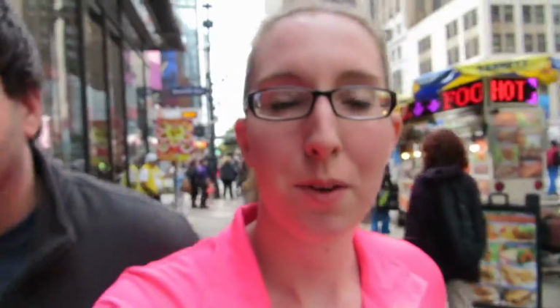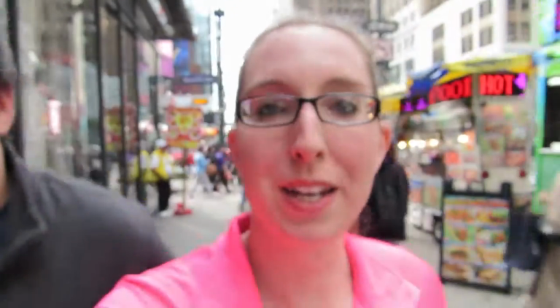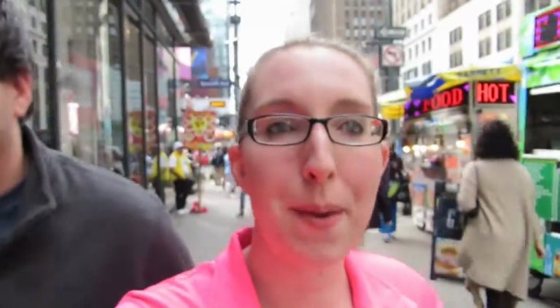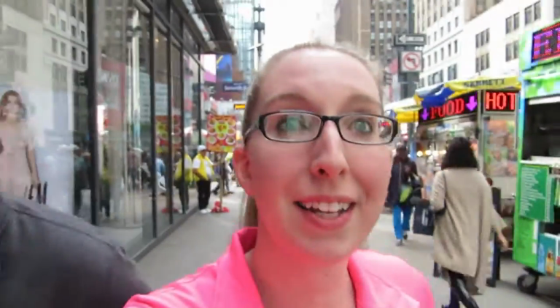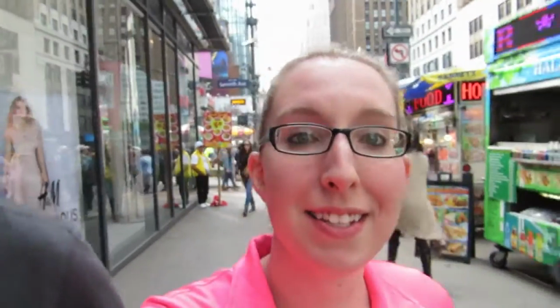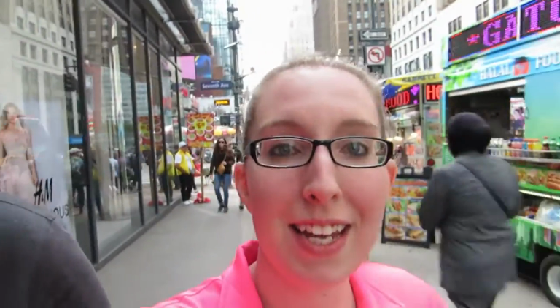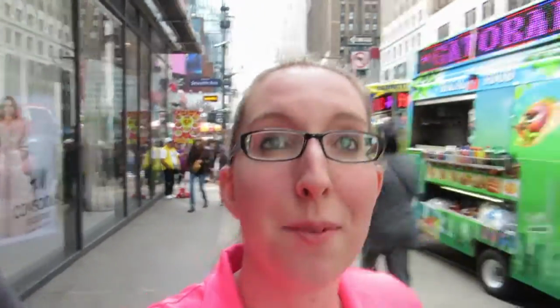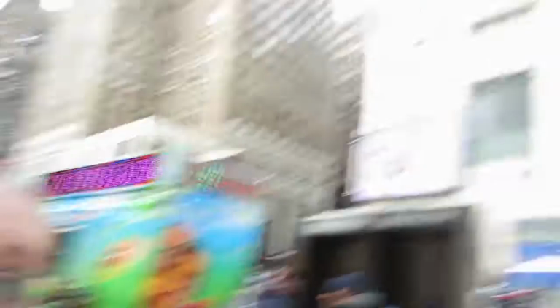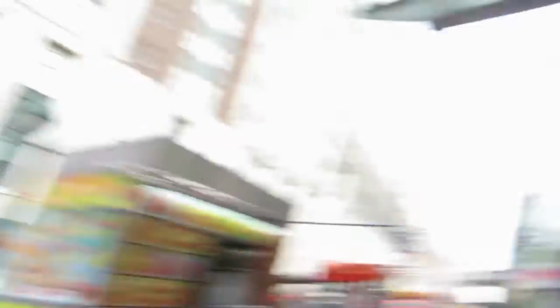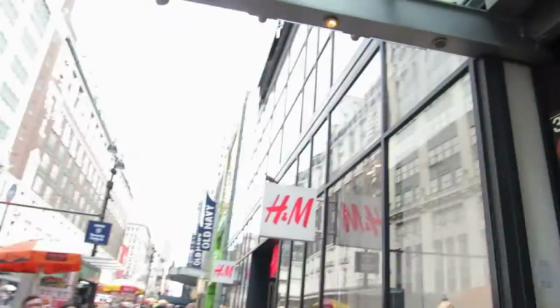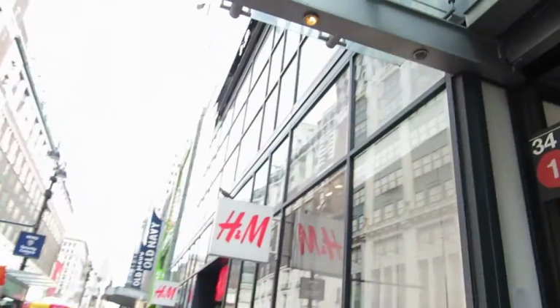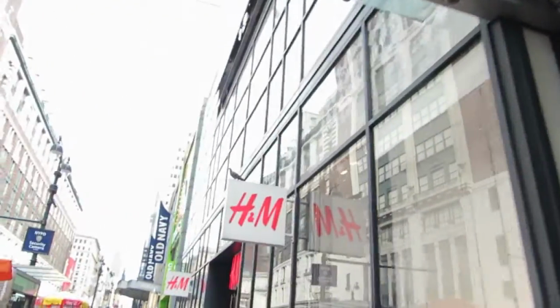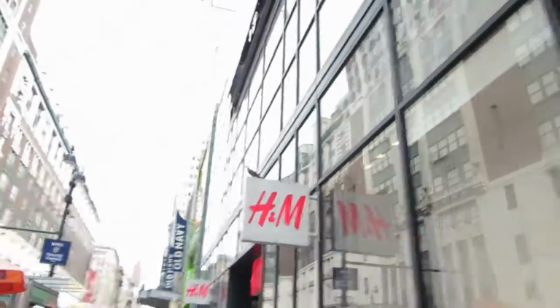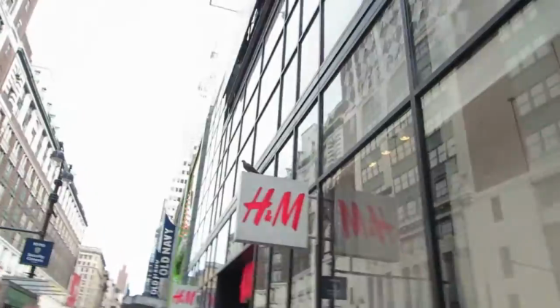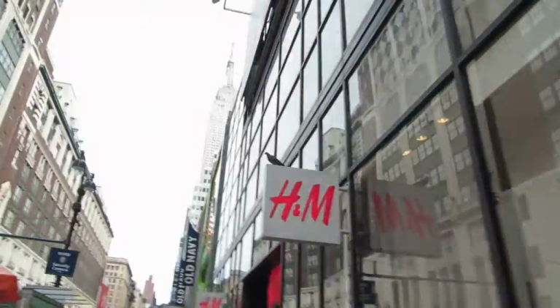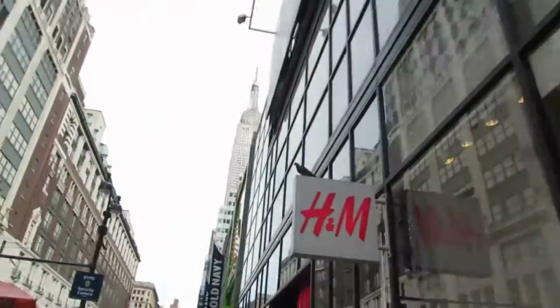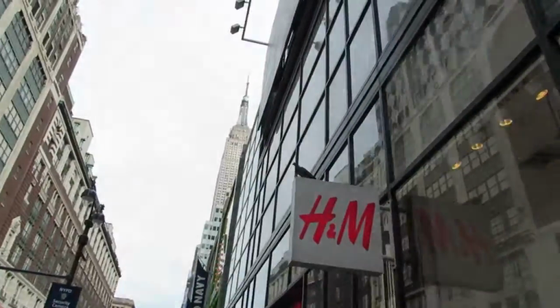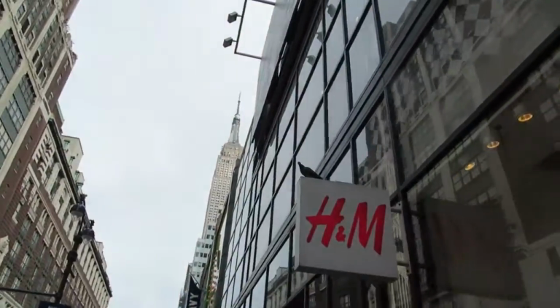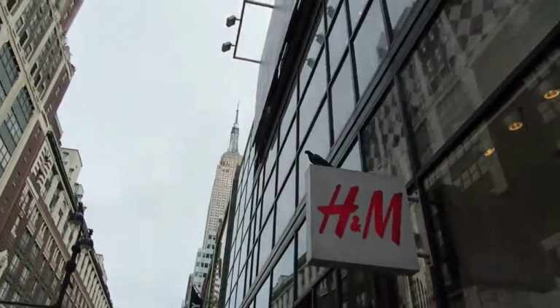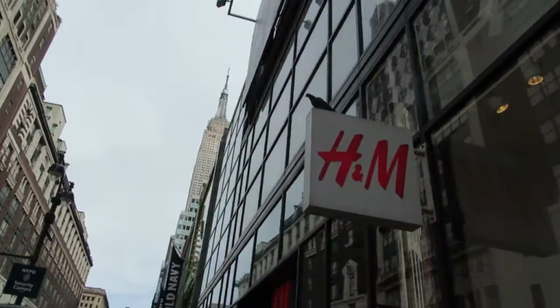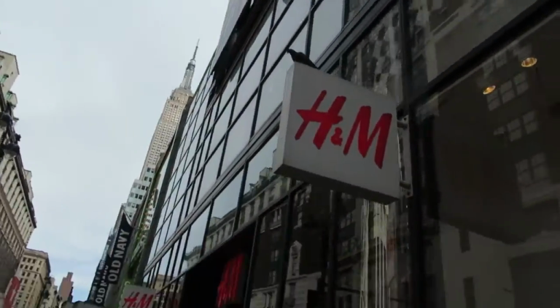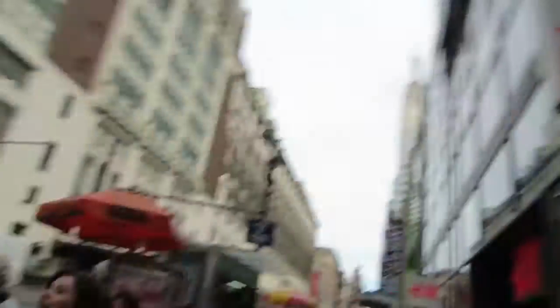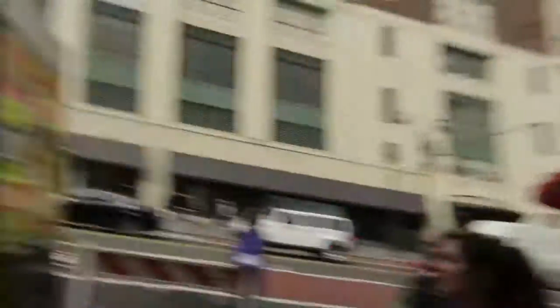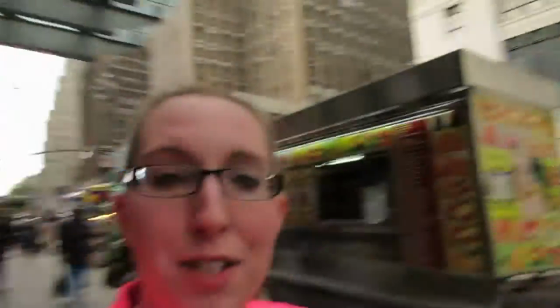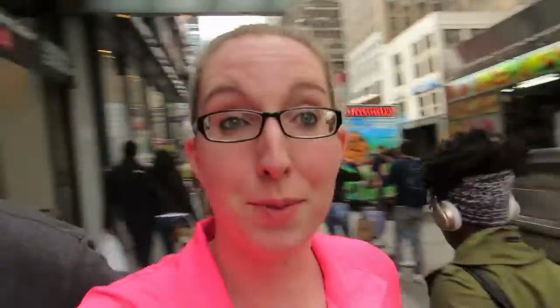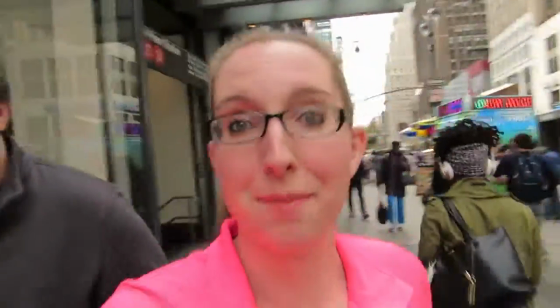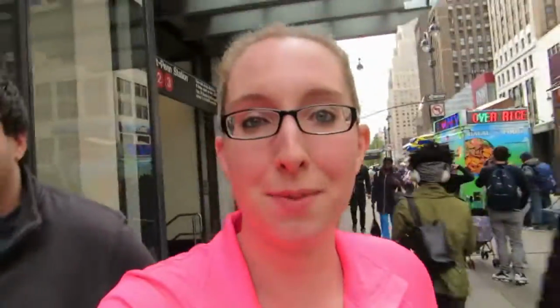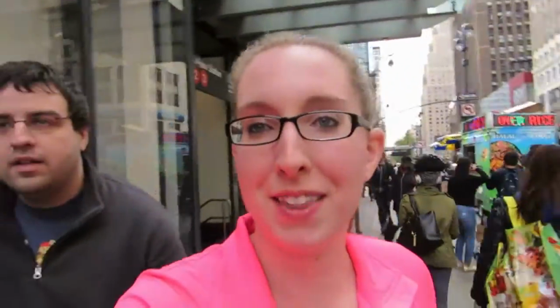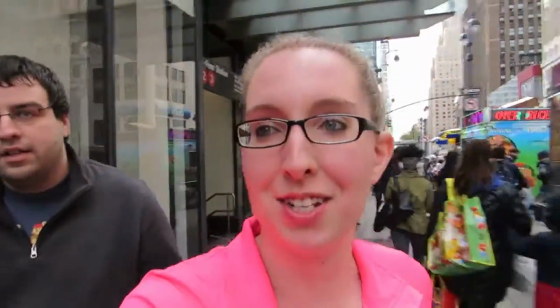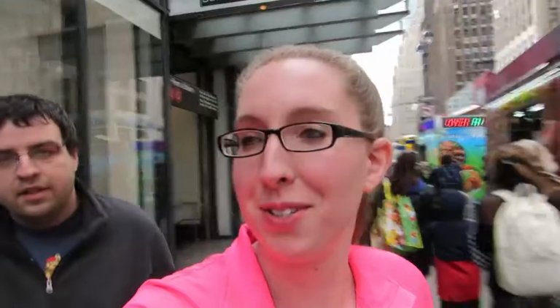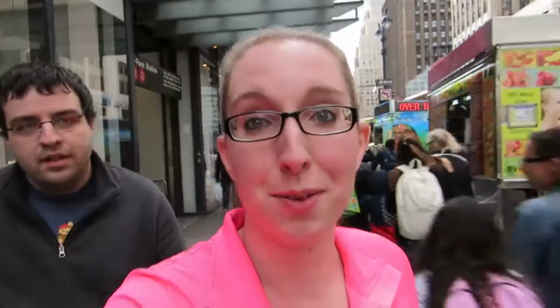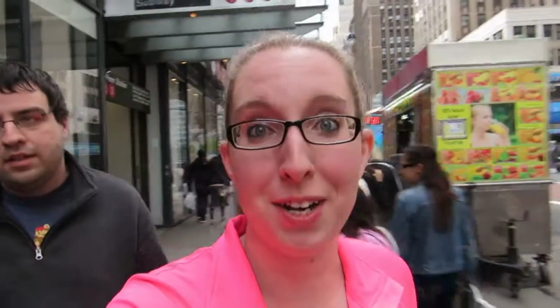We are back in the city and we are headed towards the Empire State Building right there, just because we can — we have nothing else to do so that's what we're gonna do.